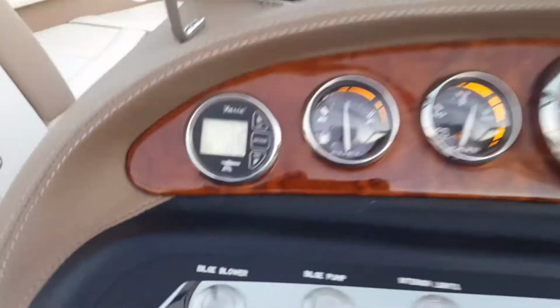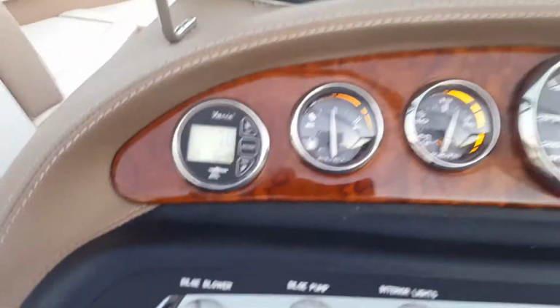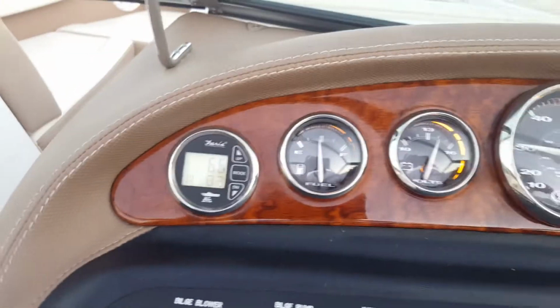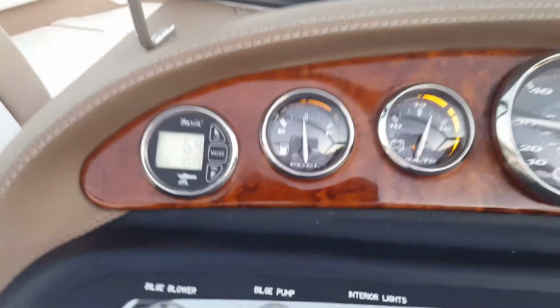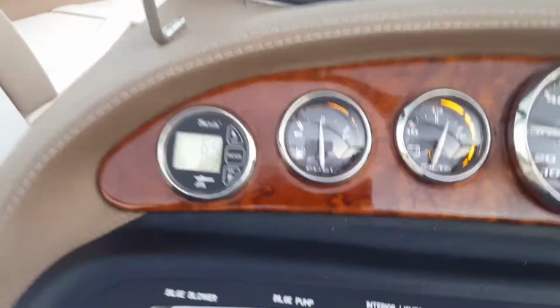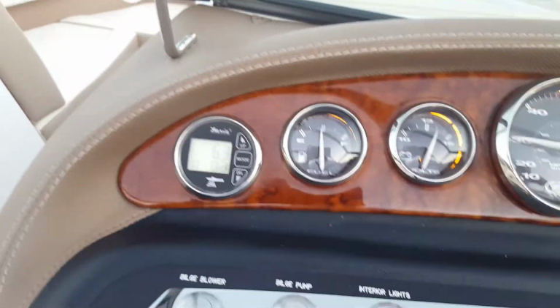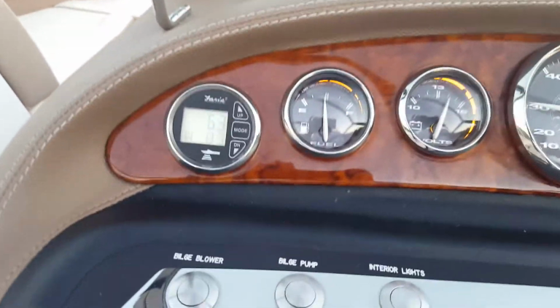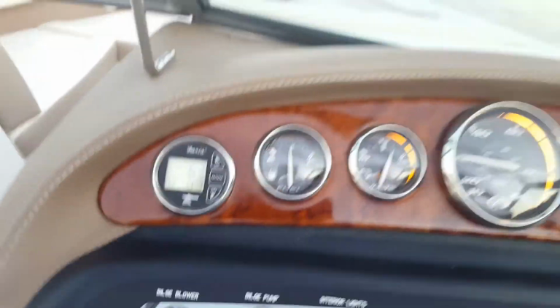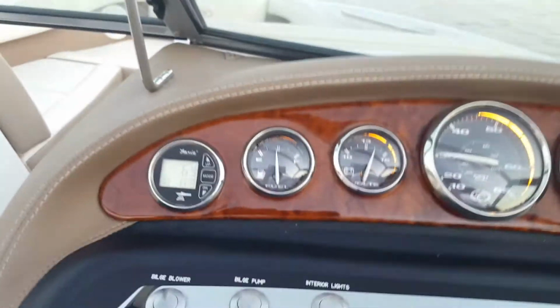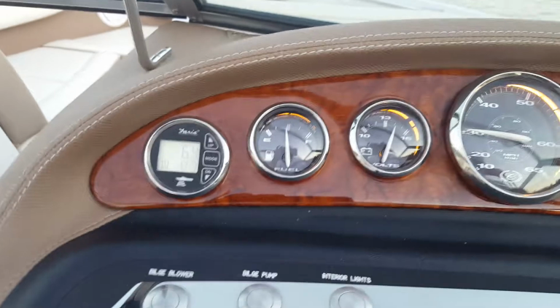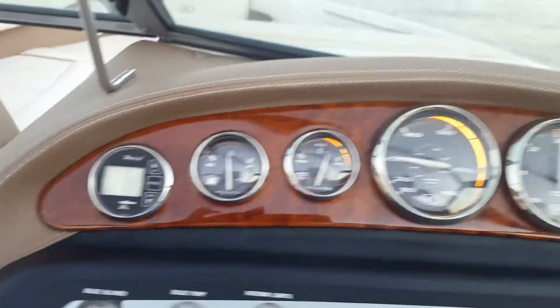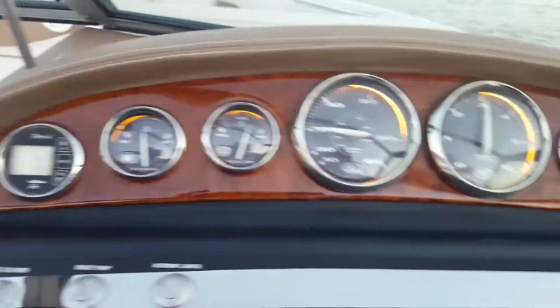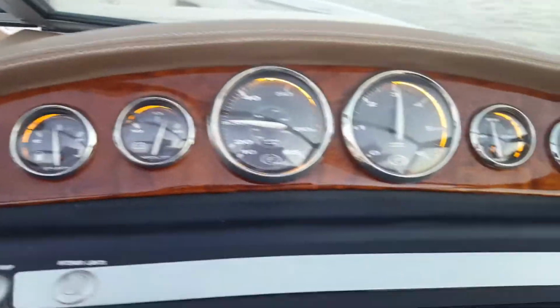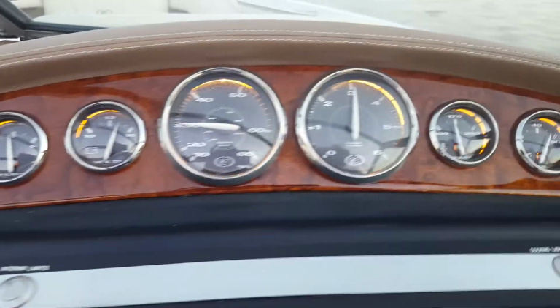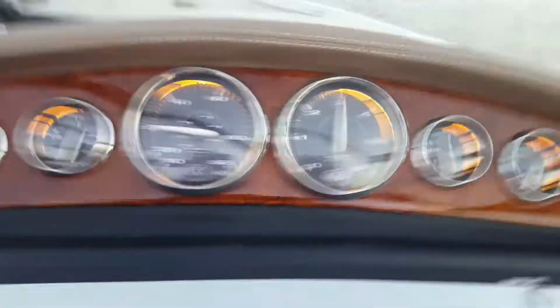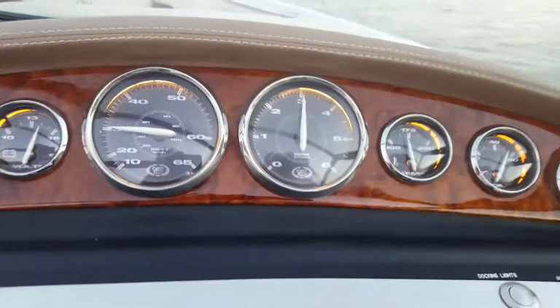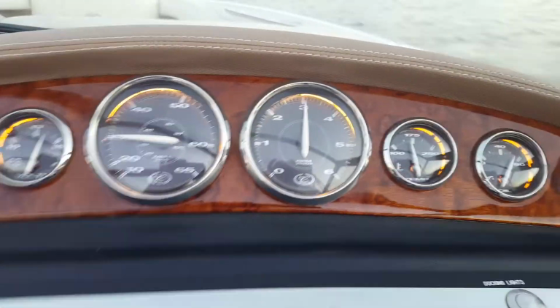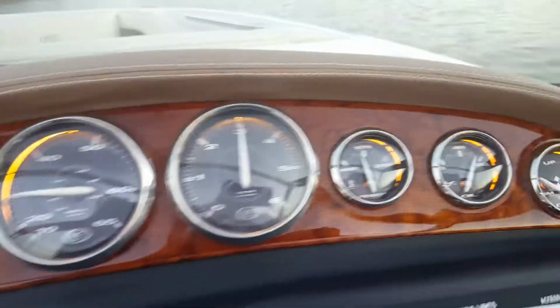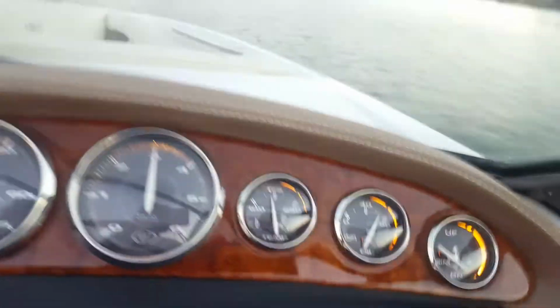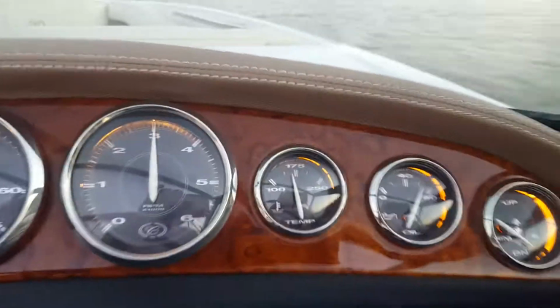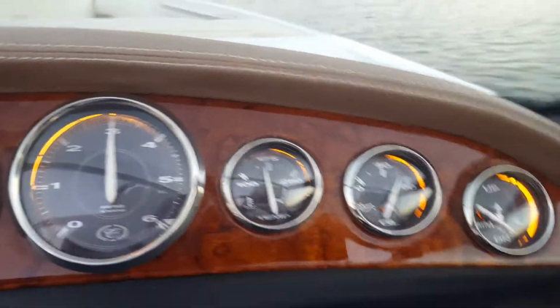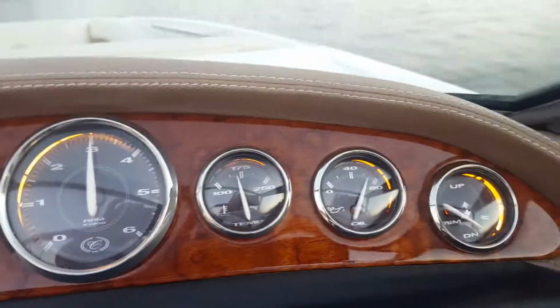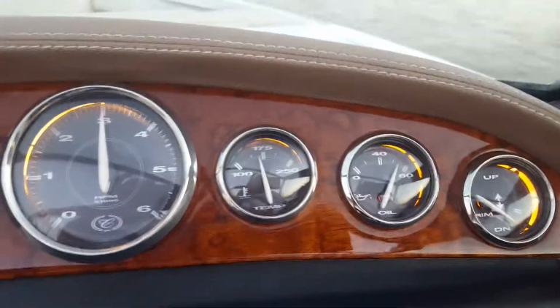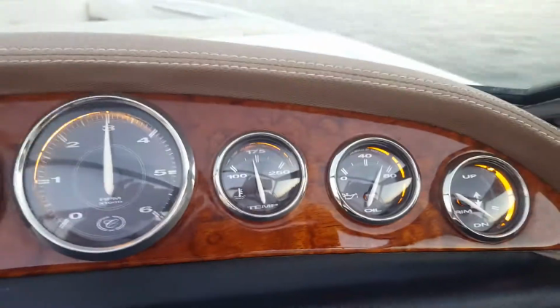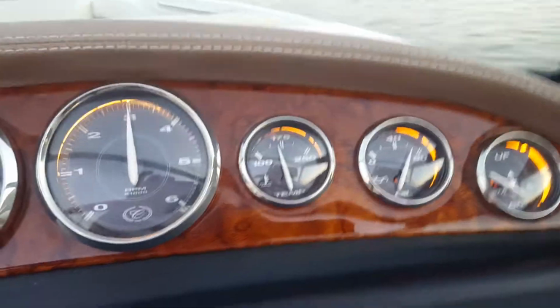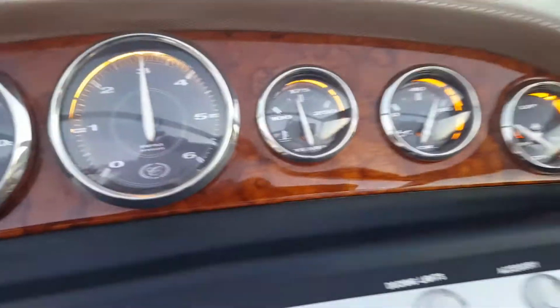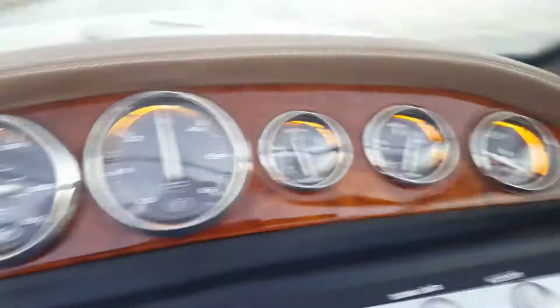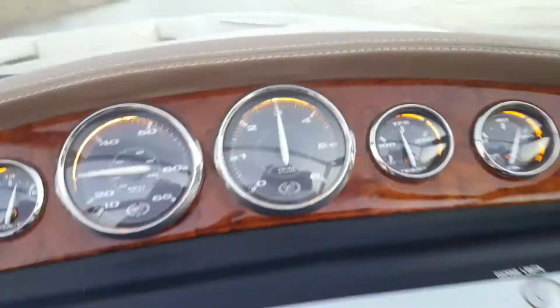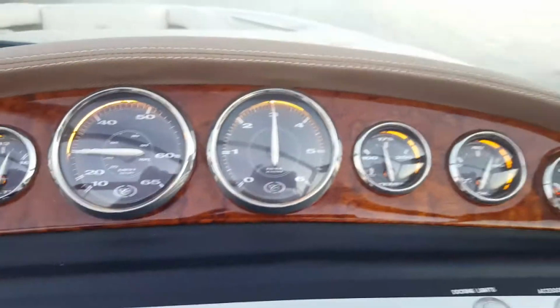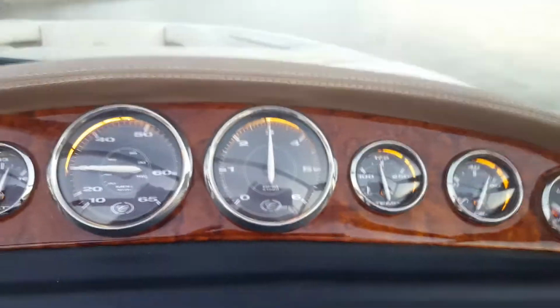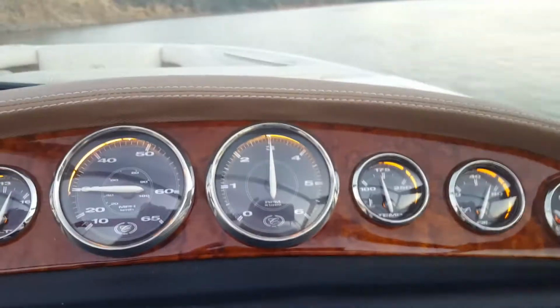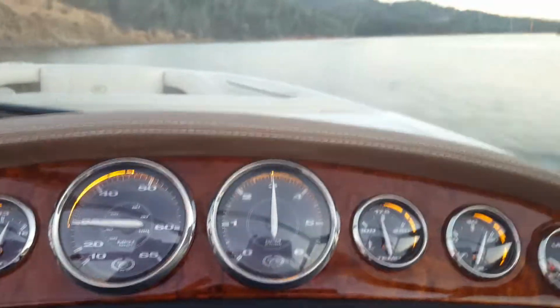We've got our depth finder over here working and showing us water temp. The engine temperature is running about 170, which is perfect.